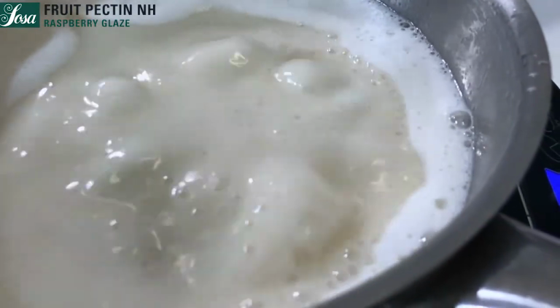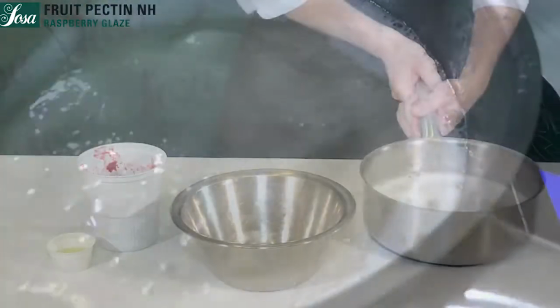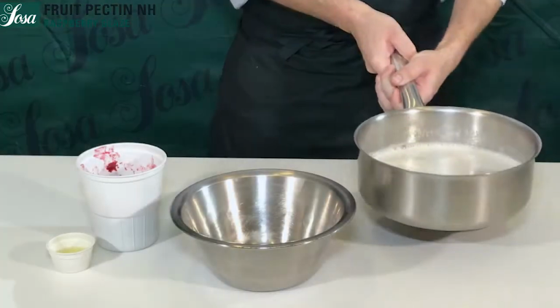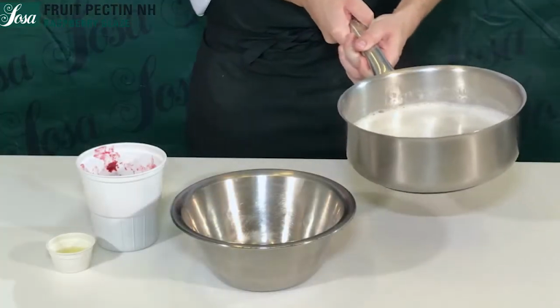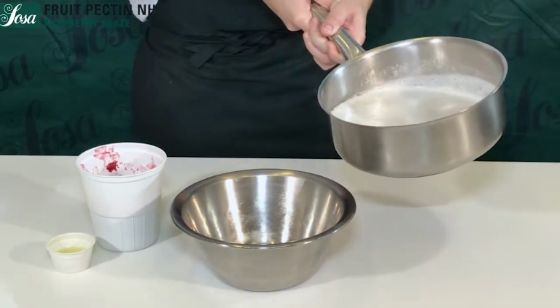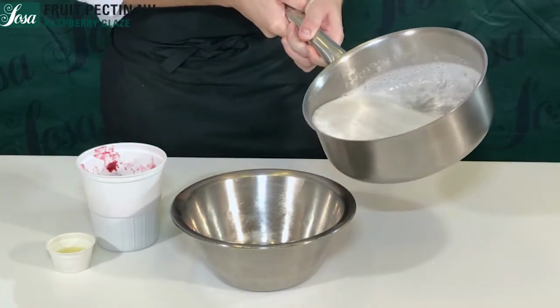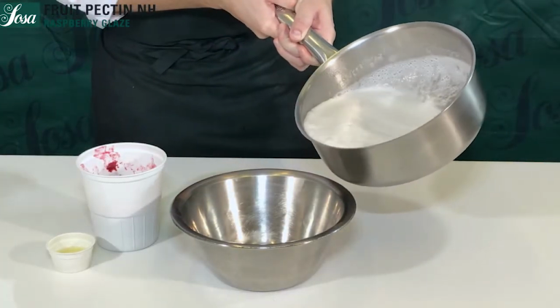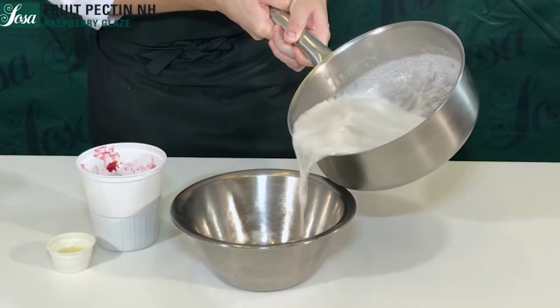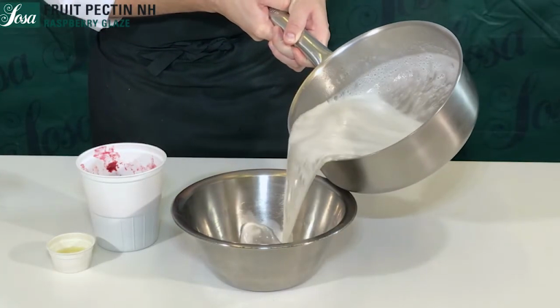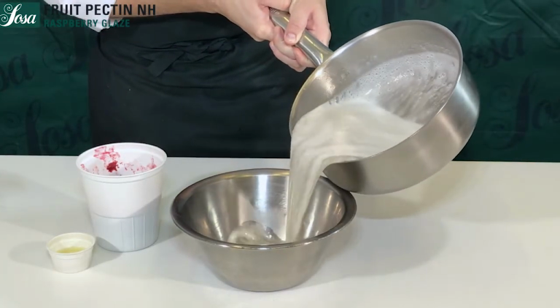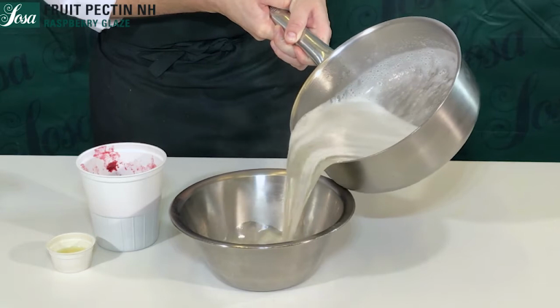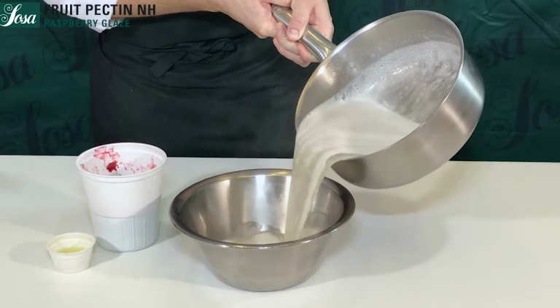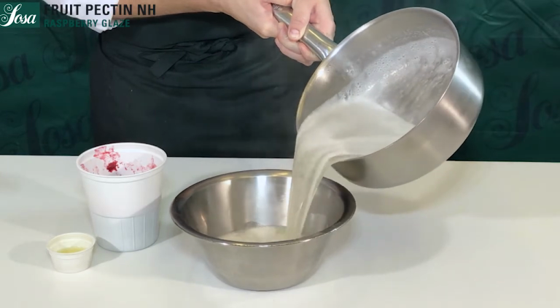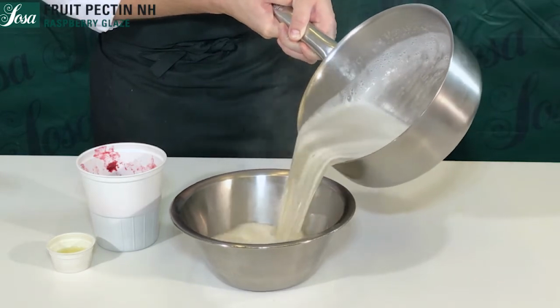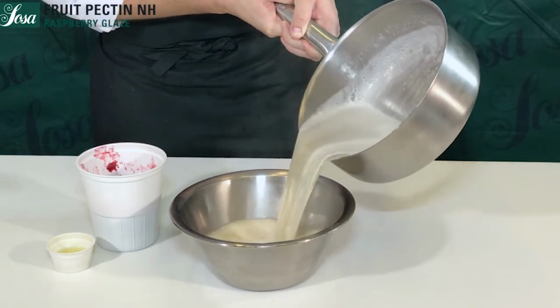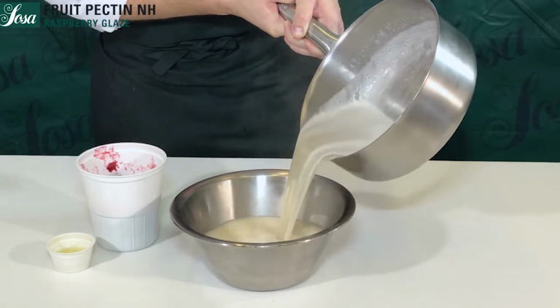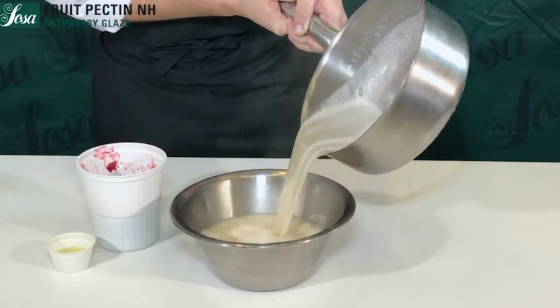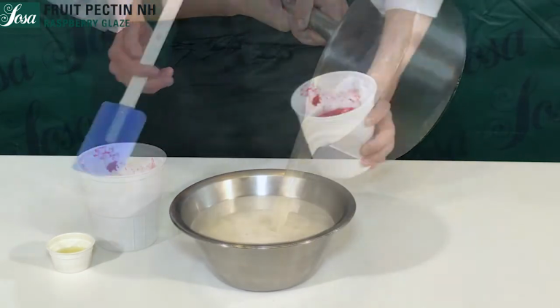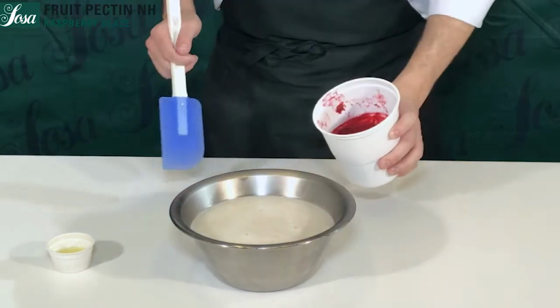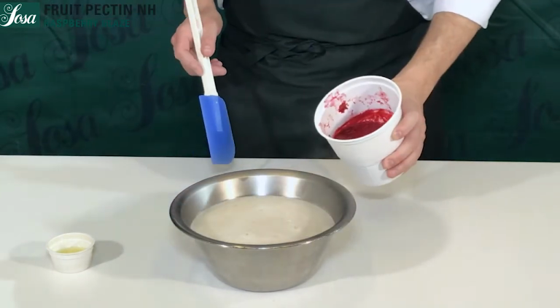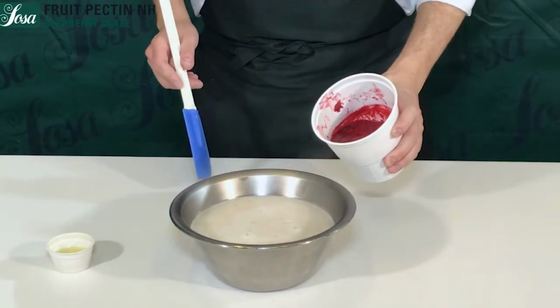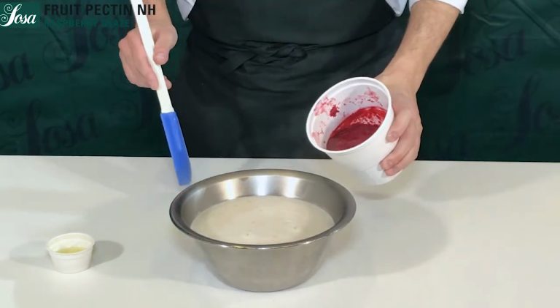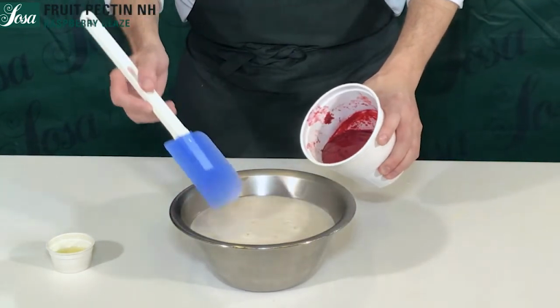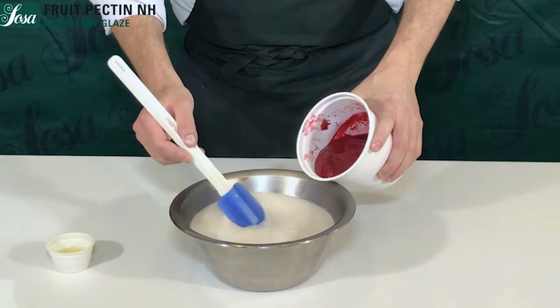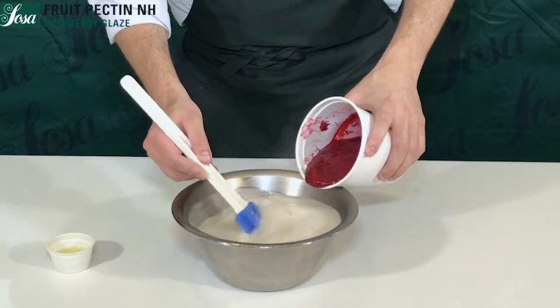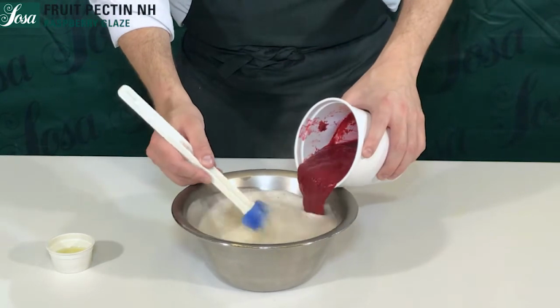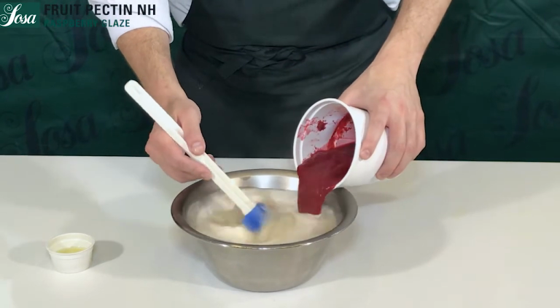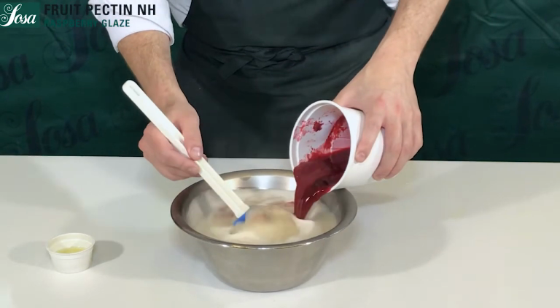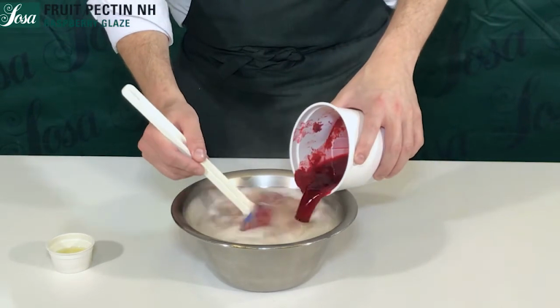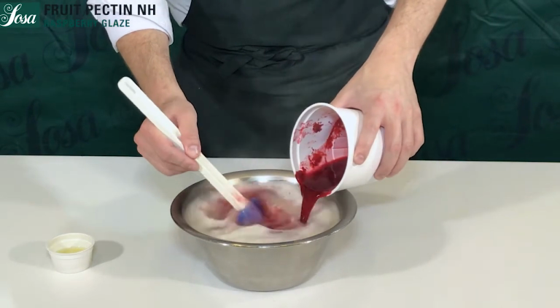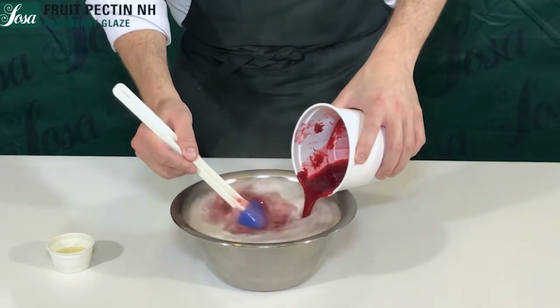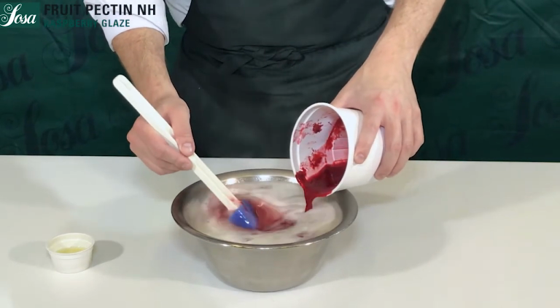We pour everything into a bowl and then we add our raspberry puree, stirring gently and very slowly.